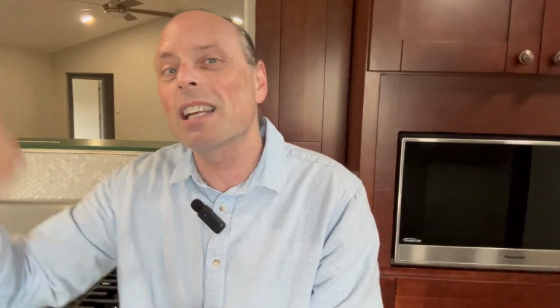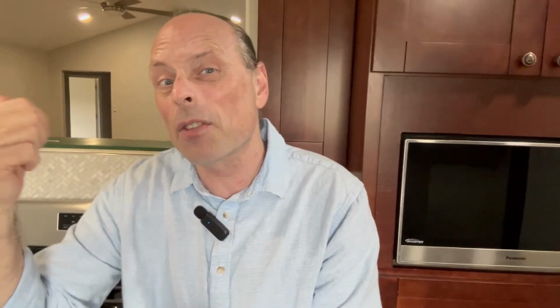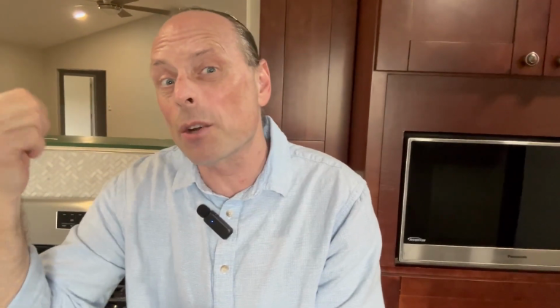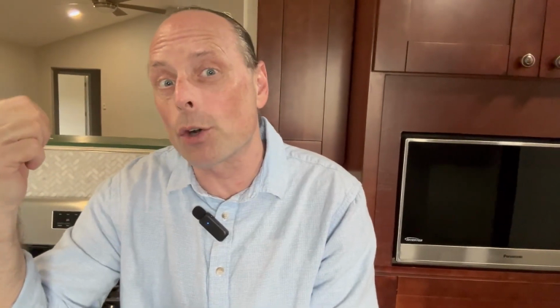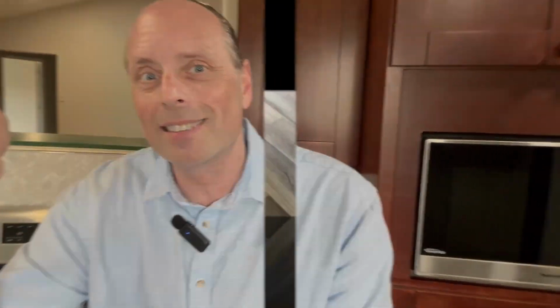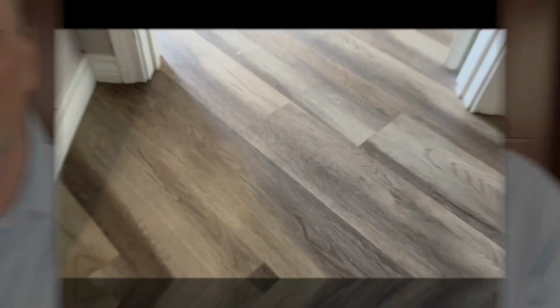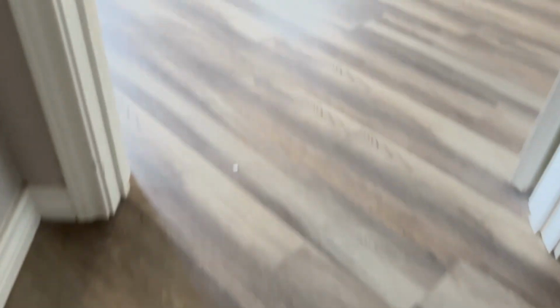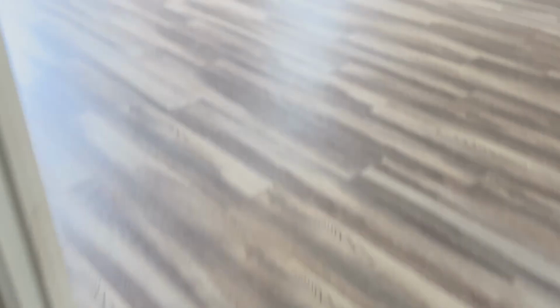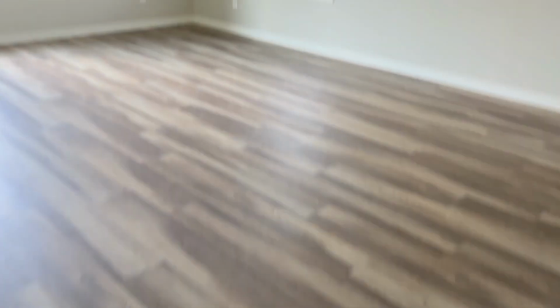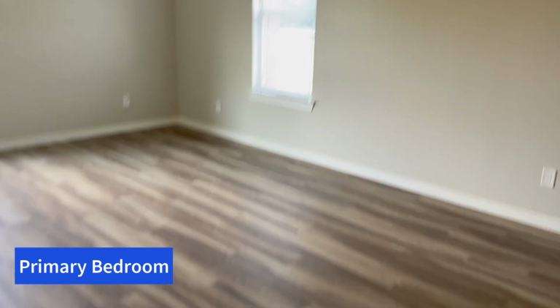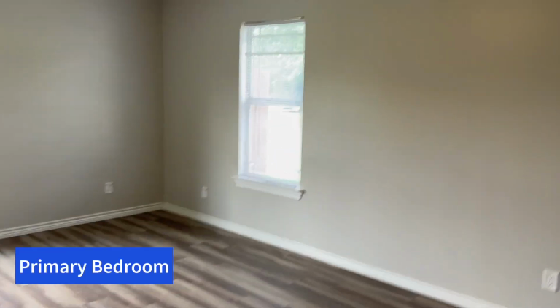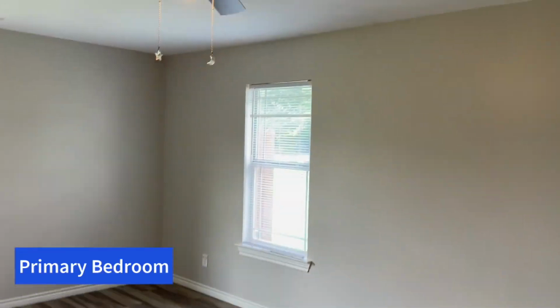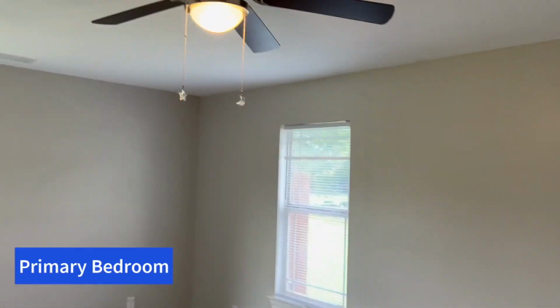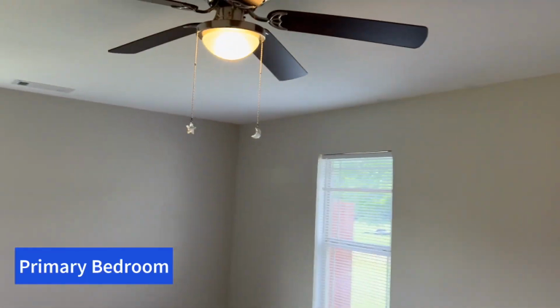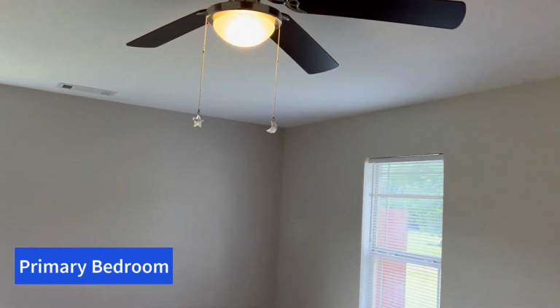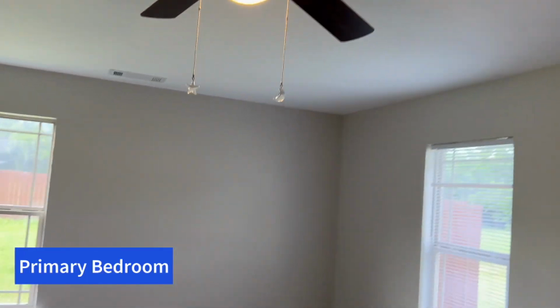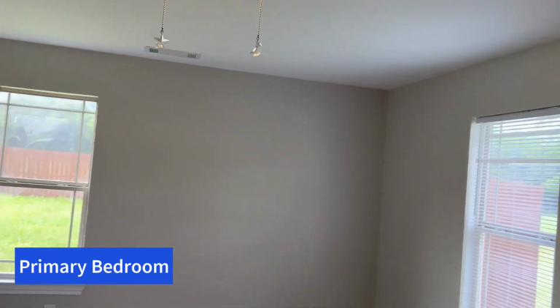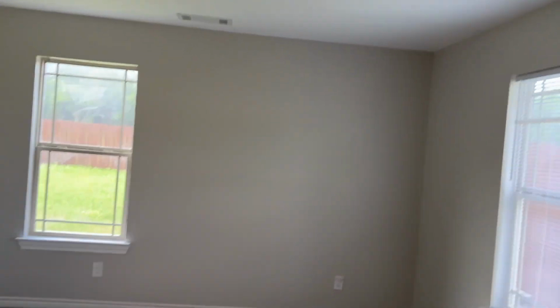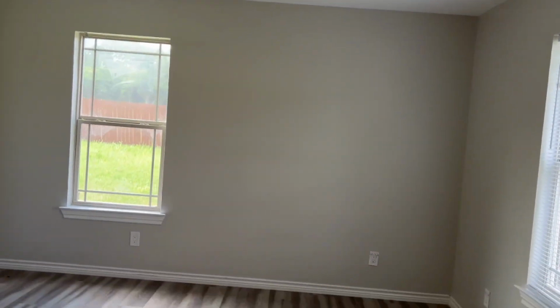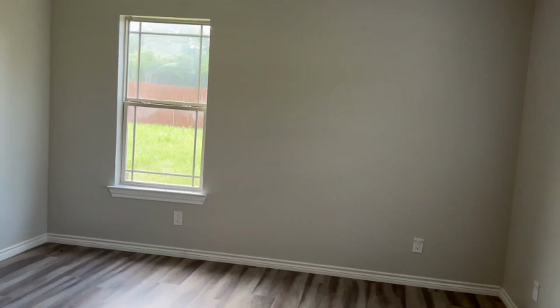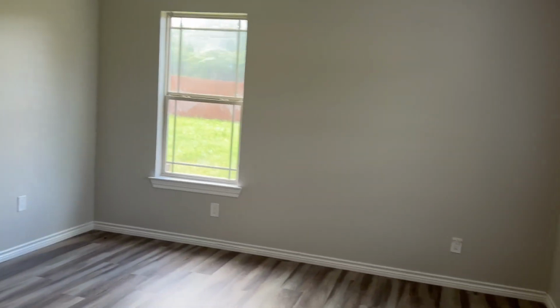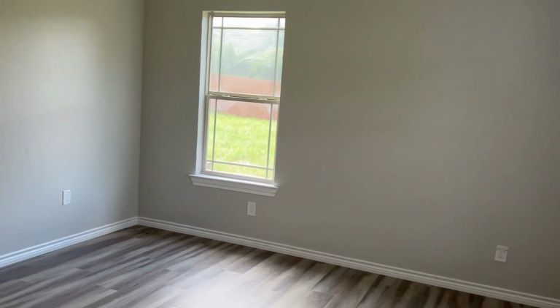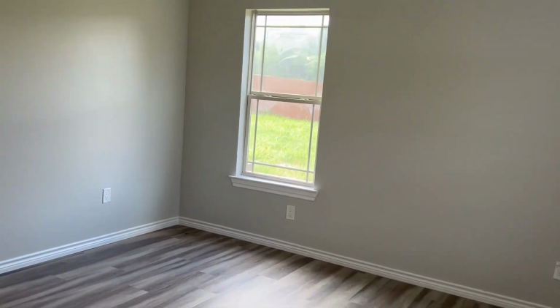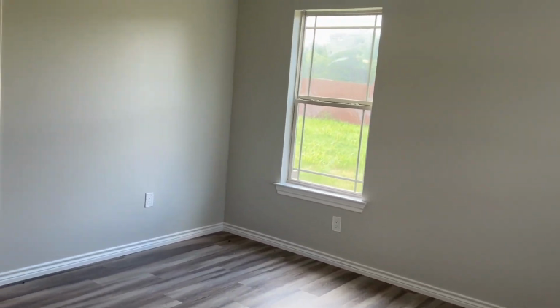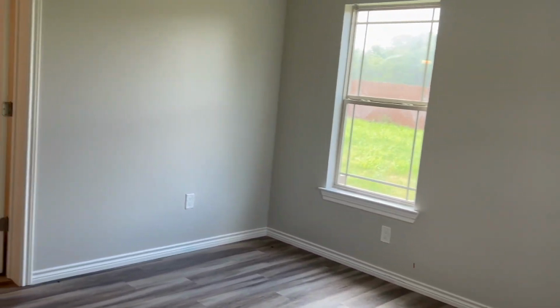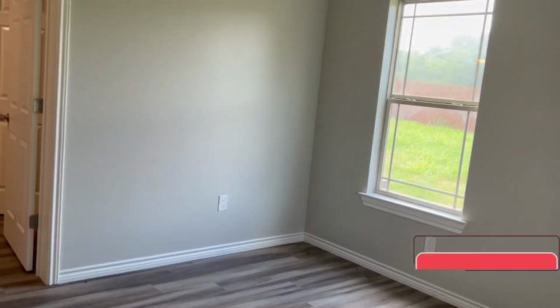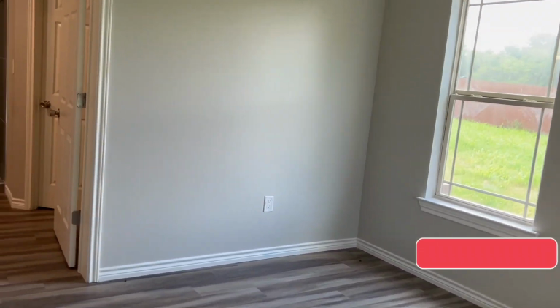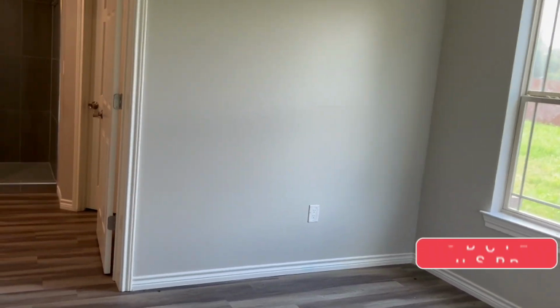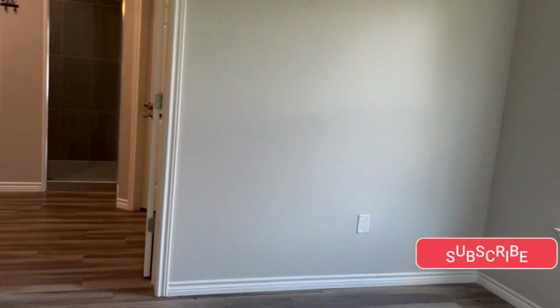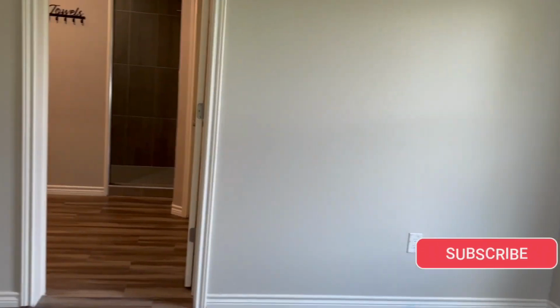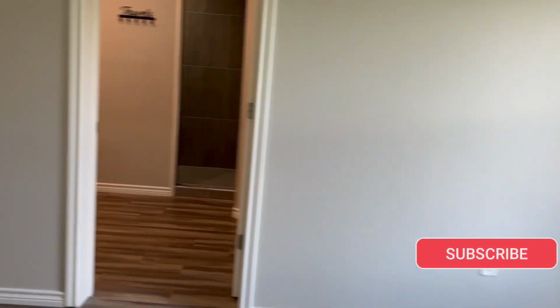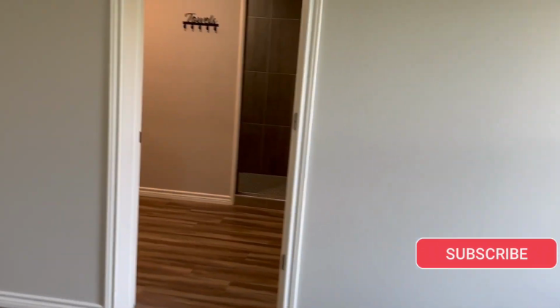Let's check out the master bedroom. The master or primary bedroom is large in size, with a ceiling fan, and it also has beautiful windows allowing natural light to accent this large room. This is a special treat.